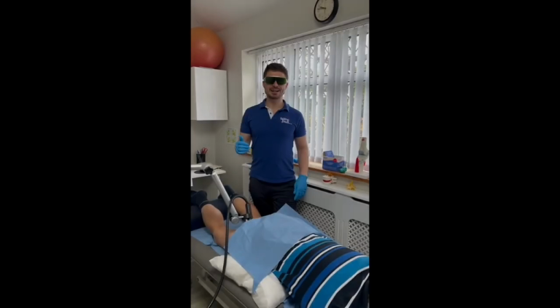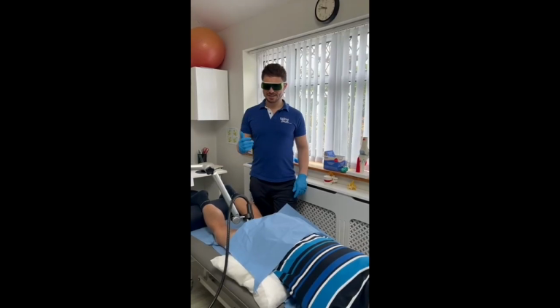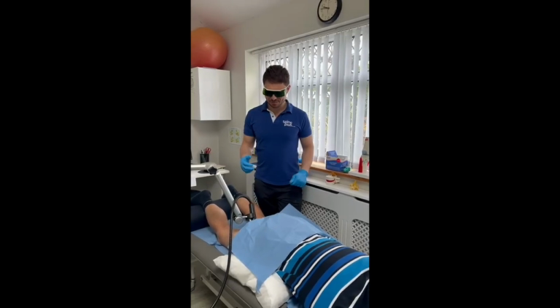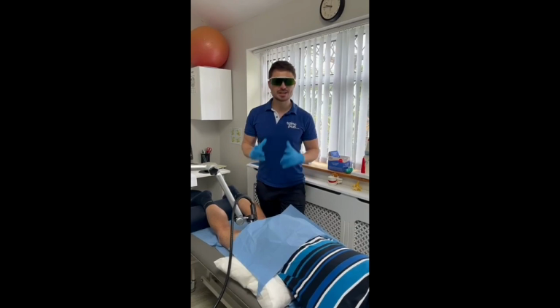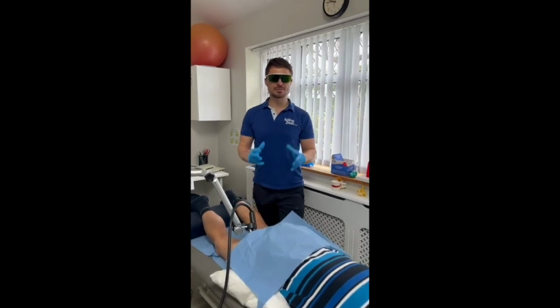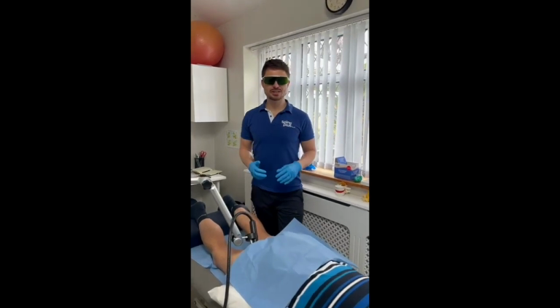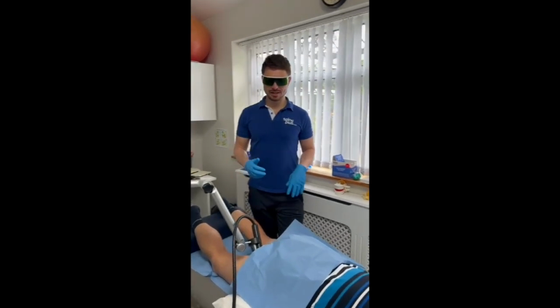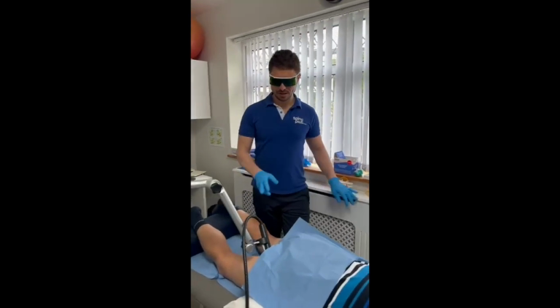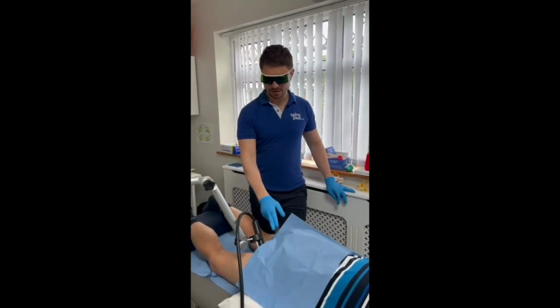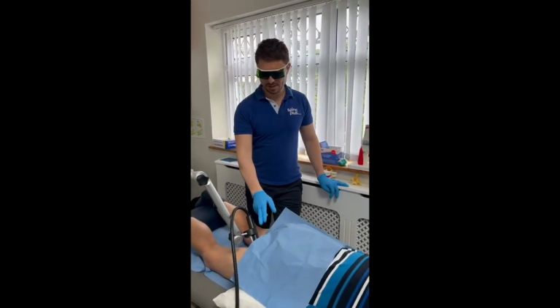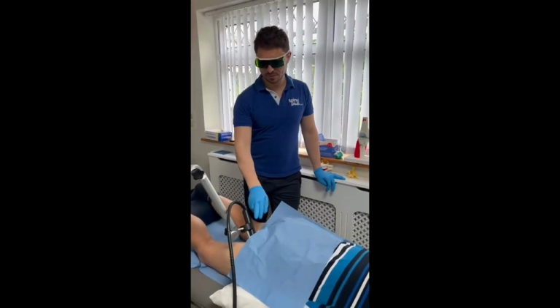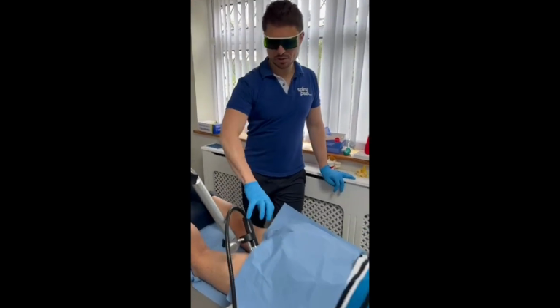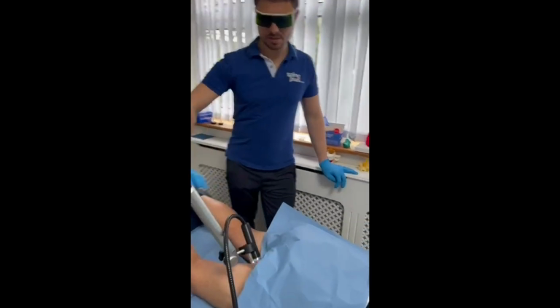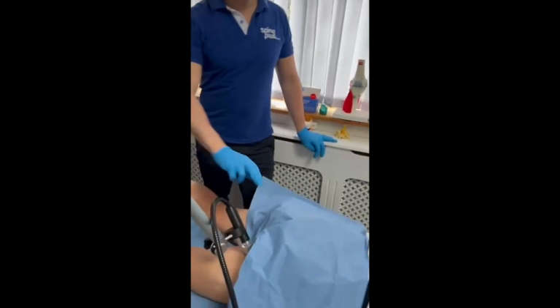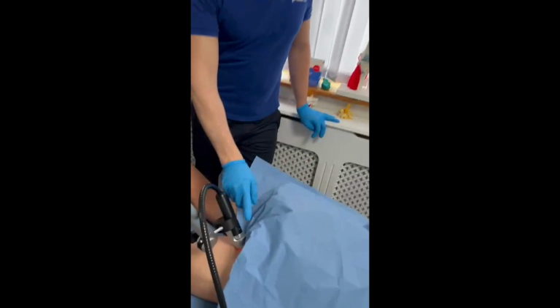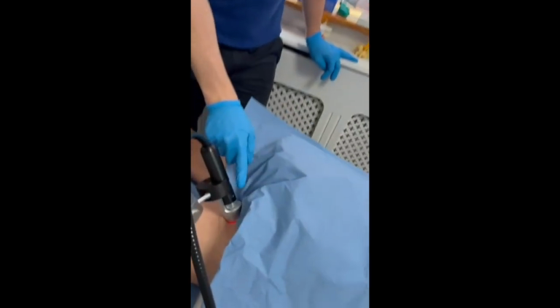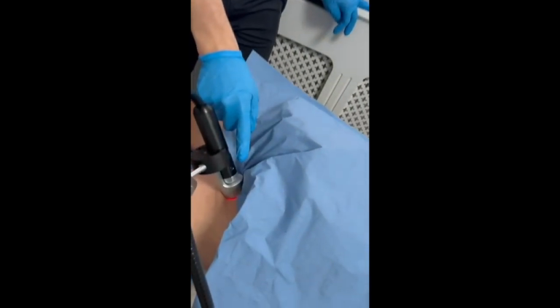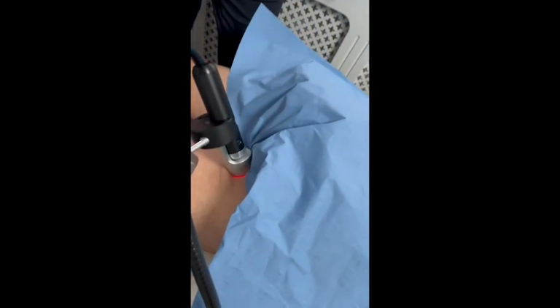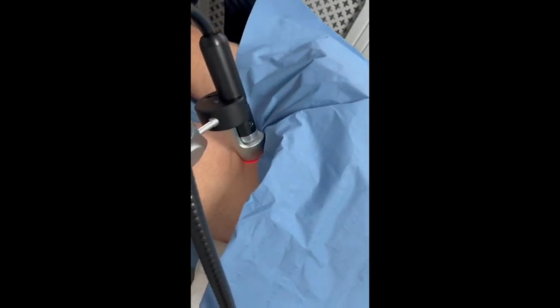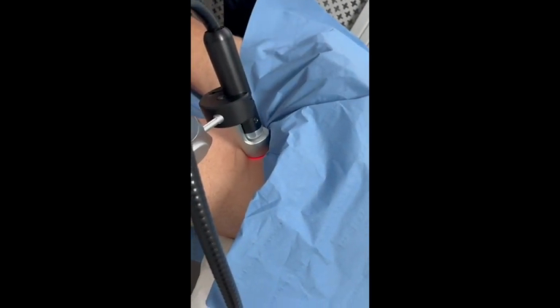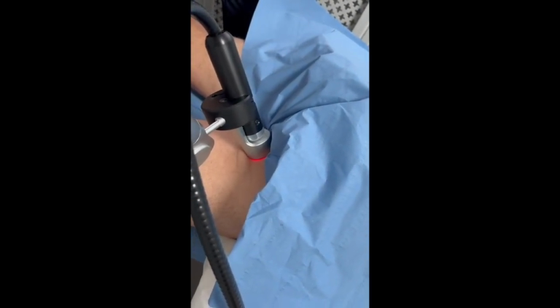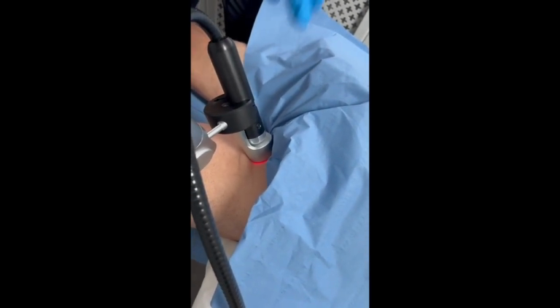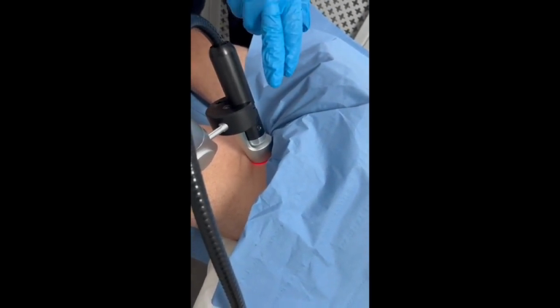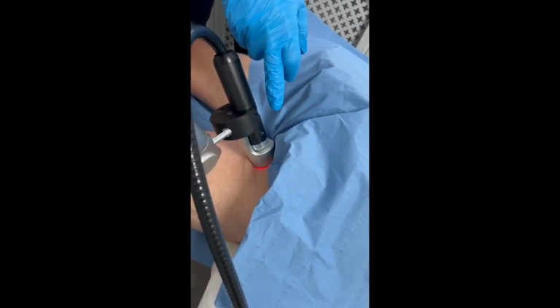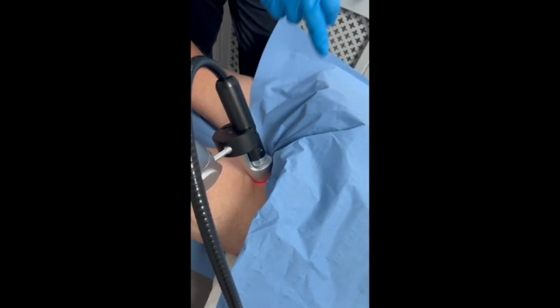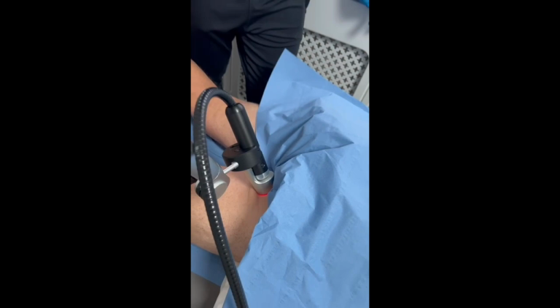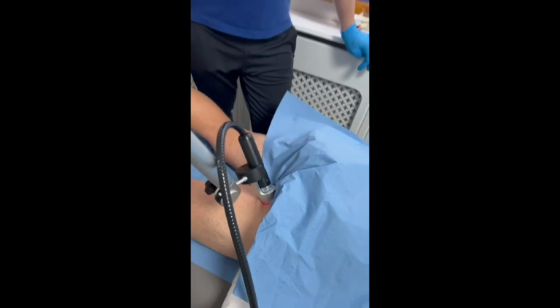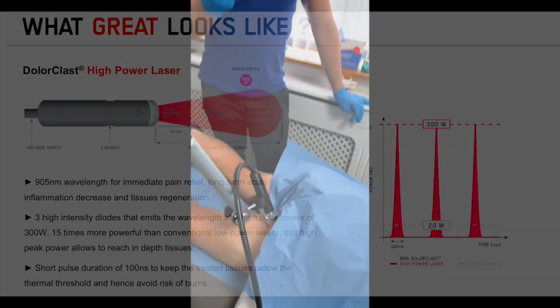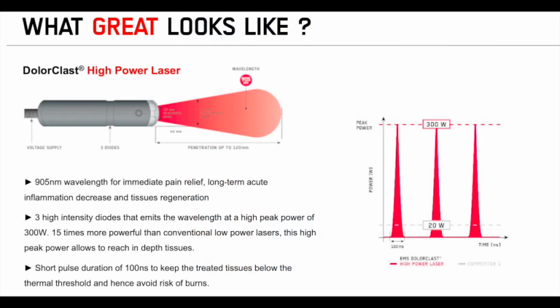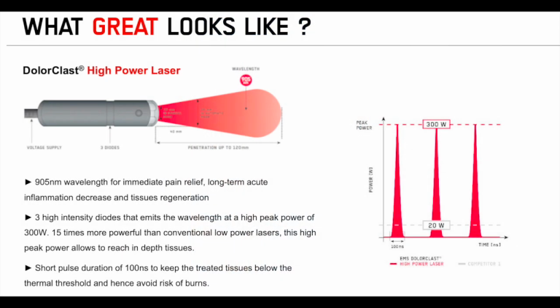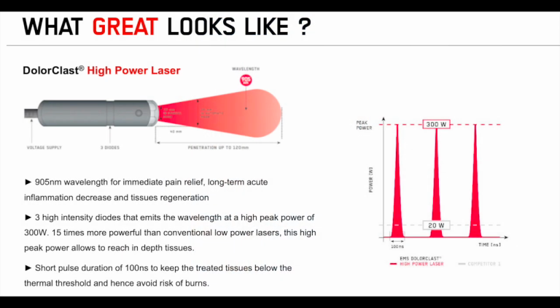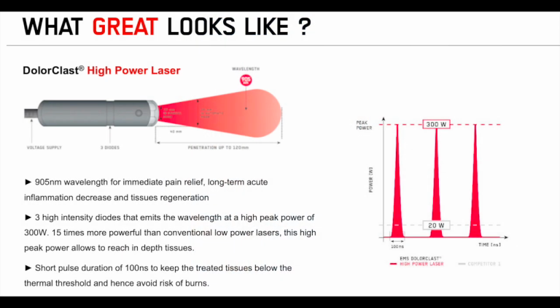Hi there. We'd like to demonstrate the attachment of your hamstring muscles — there are some slight injuries there due to a football injury. The laser therapy allows the tissues to dilate.